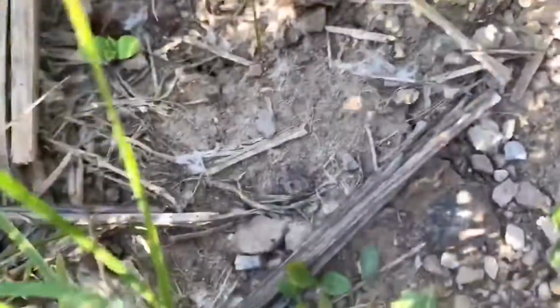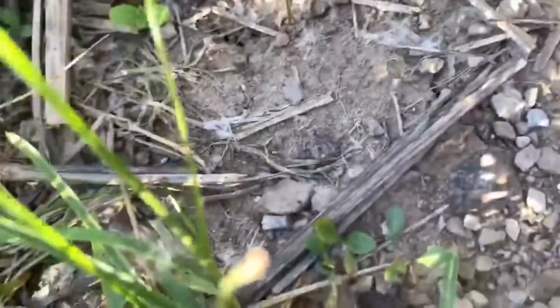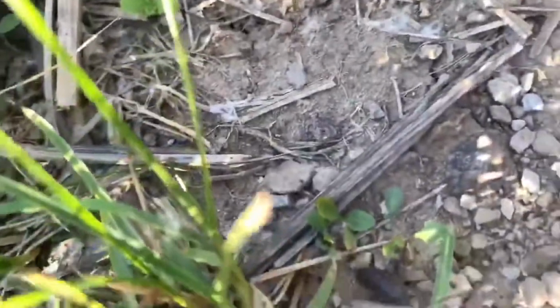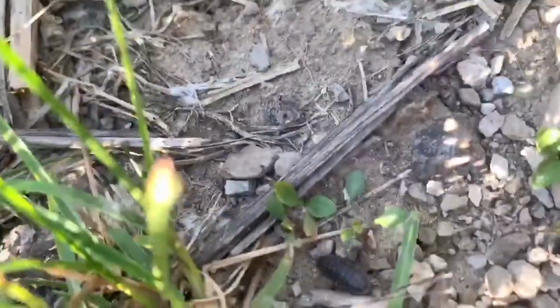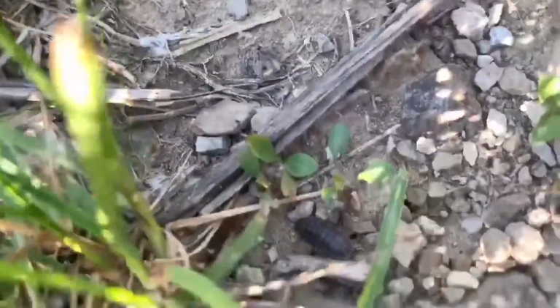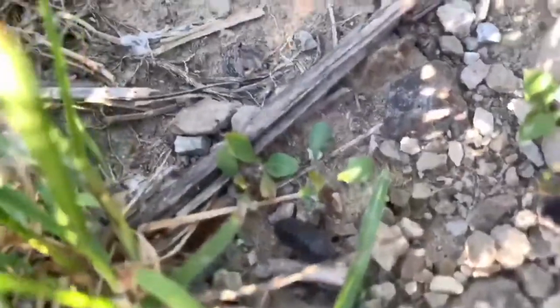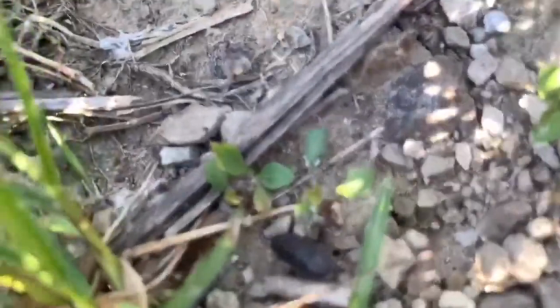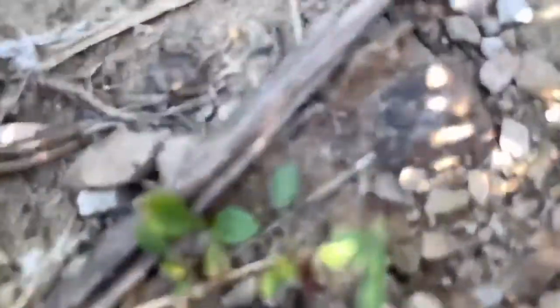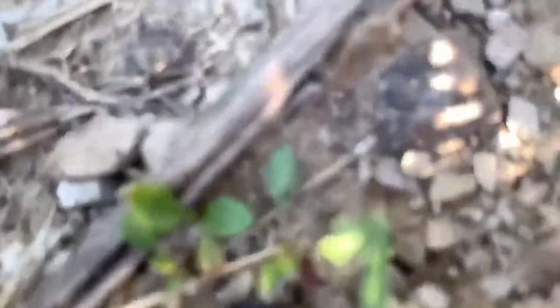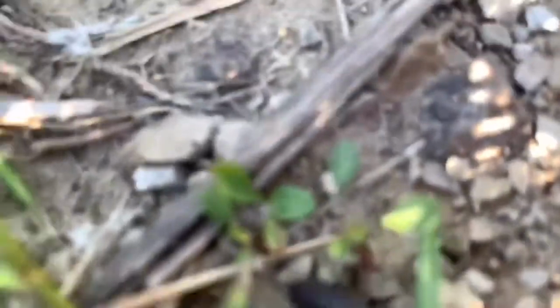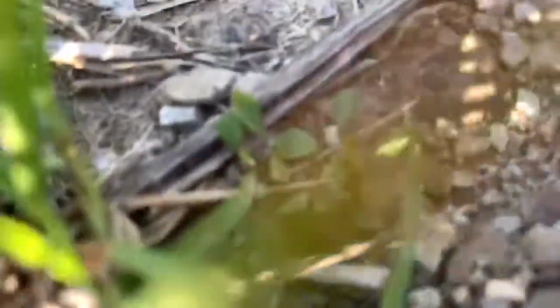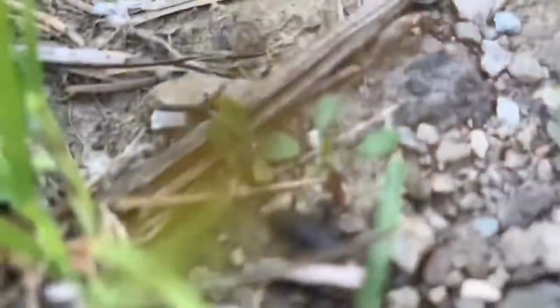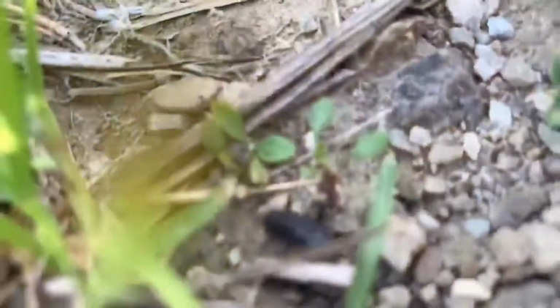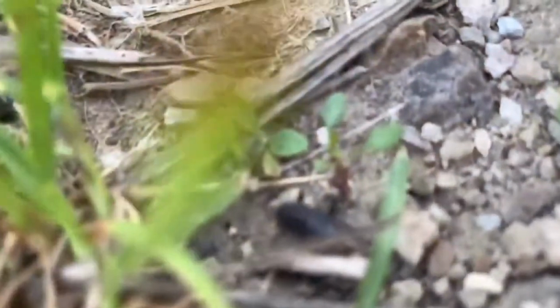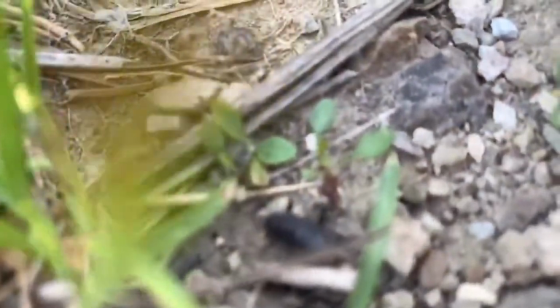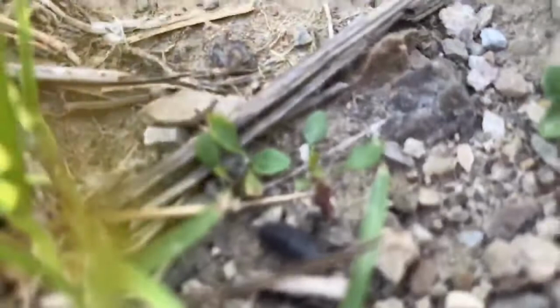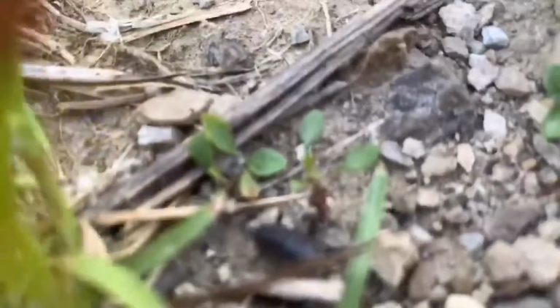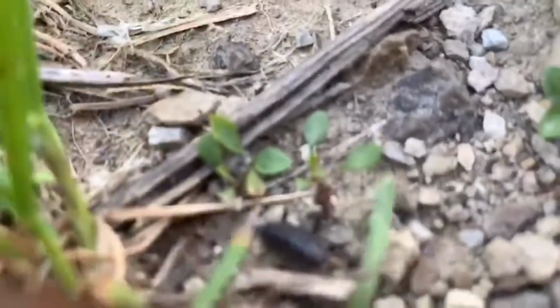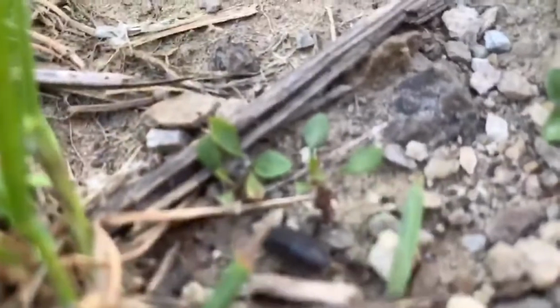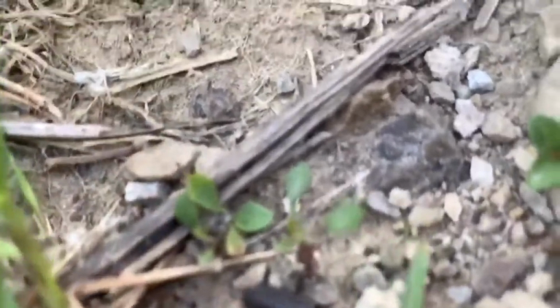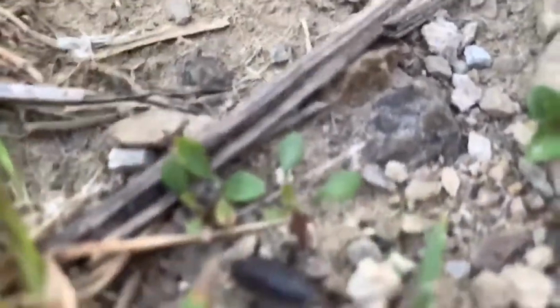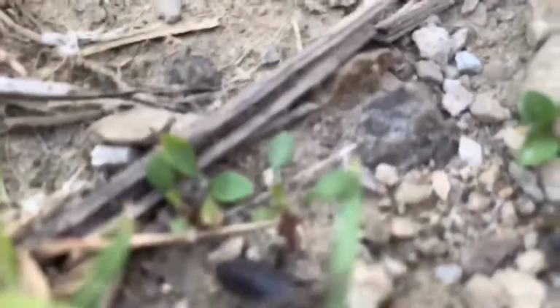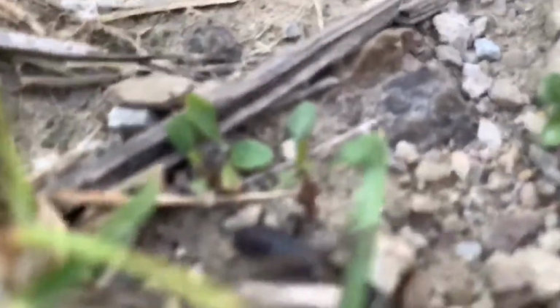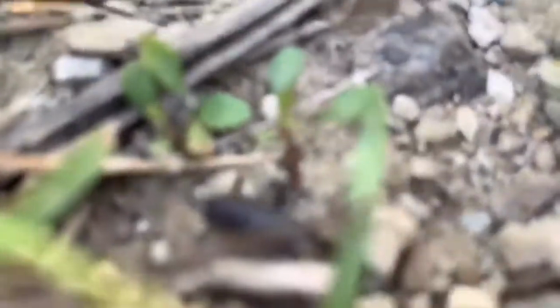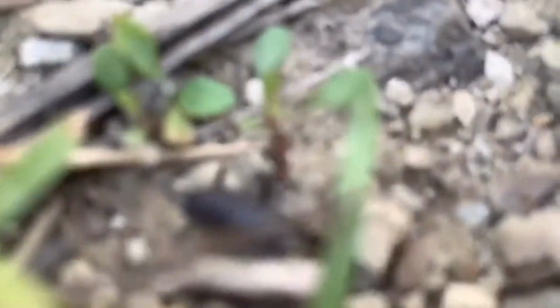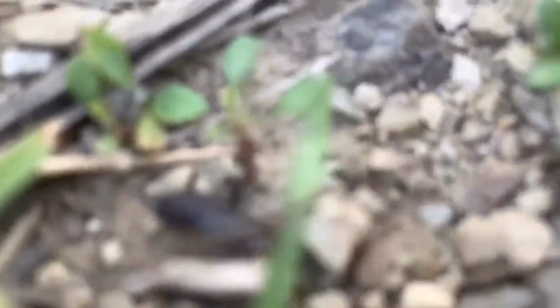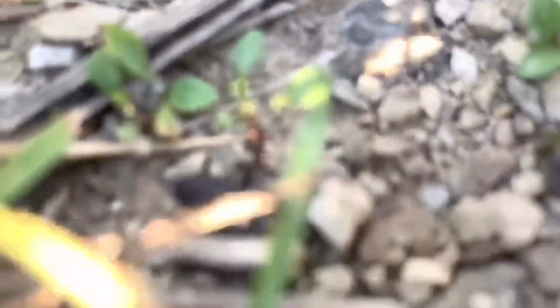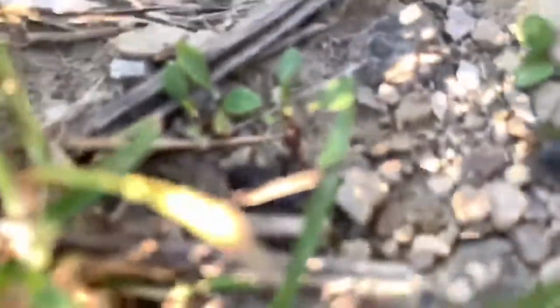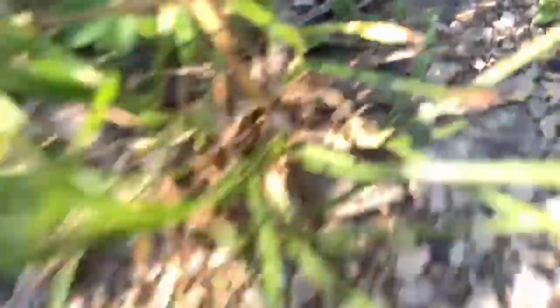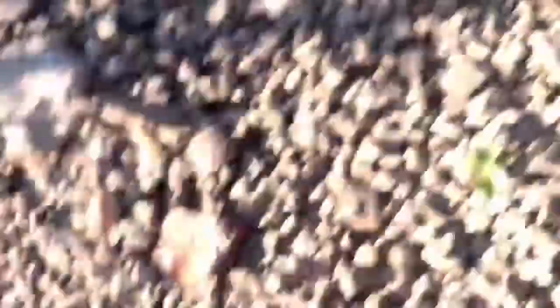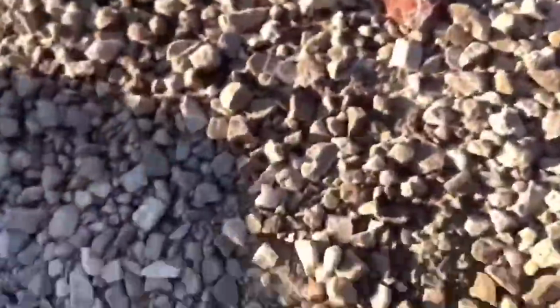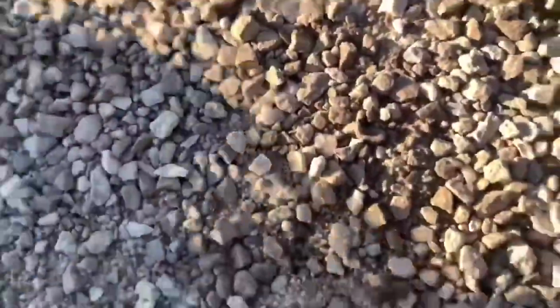Let's take a closer look at a decomposer. Wow, what a cool word — decomposer. A decomposer is an animal that eats dead things.